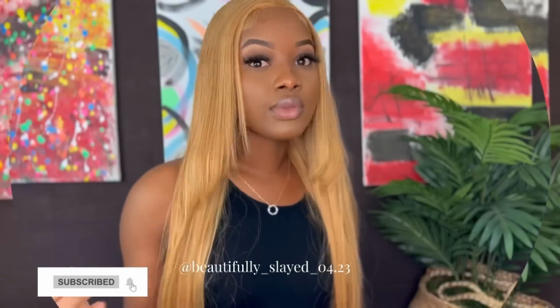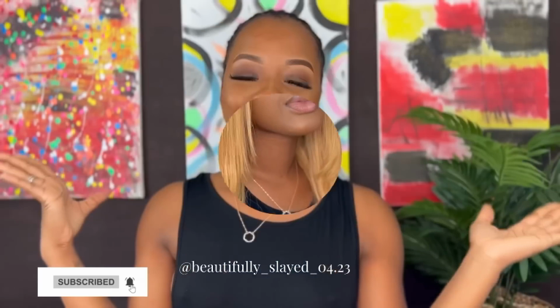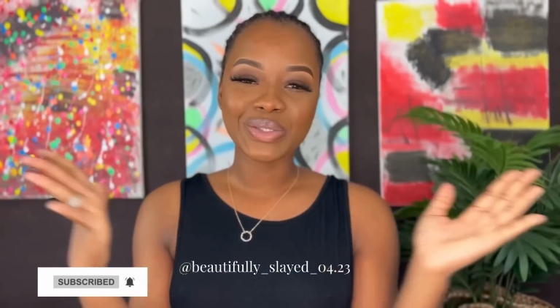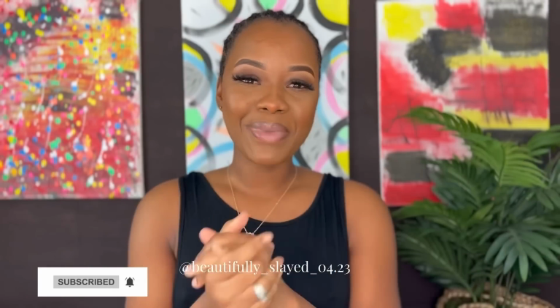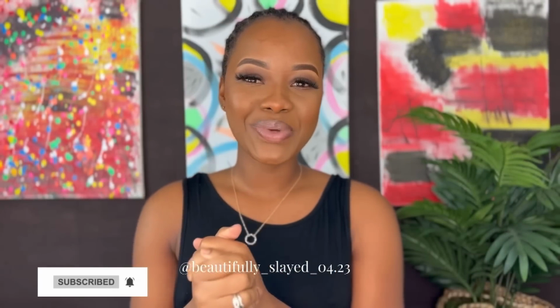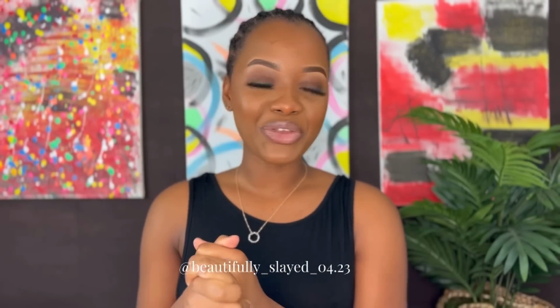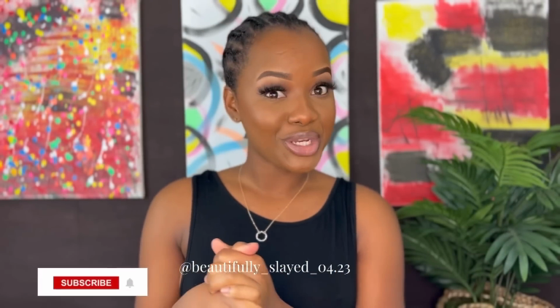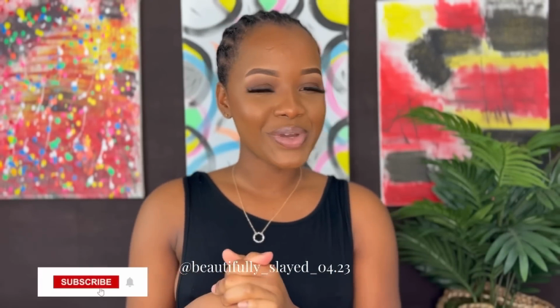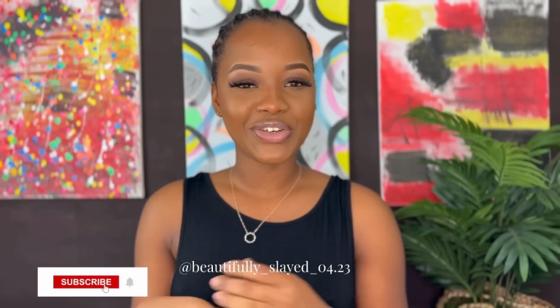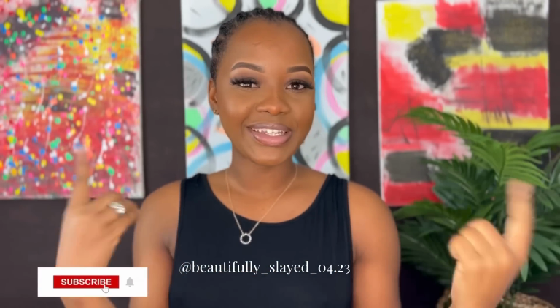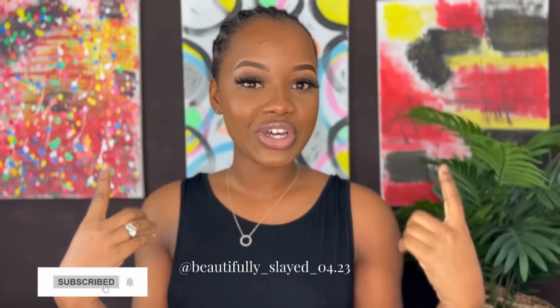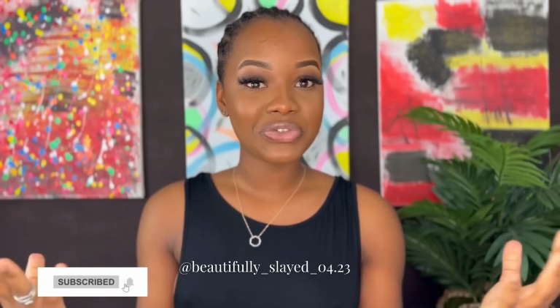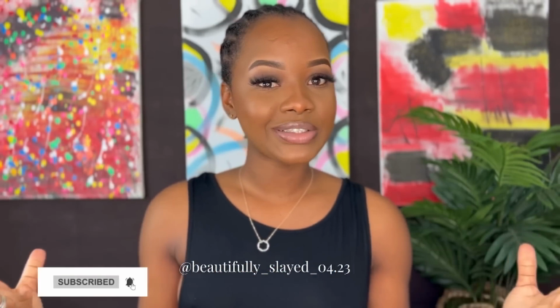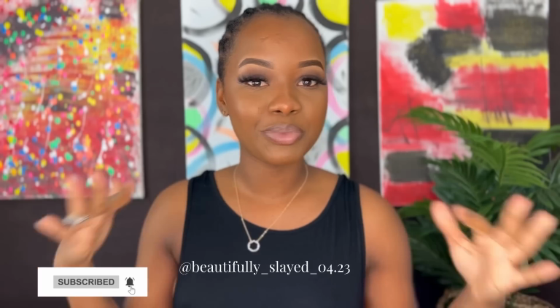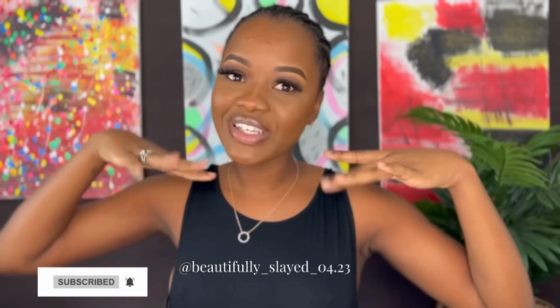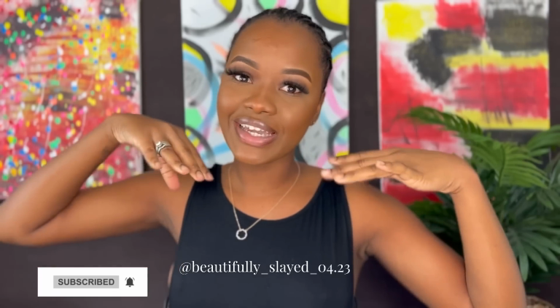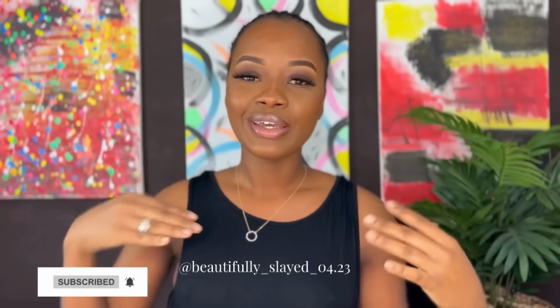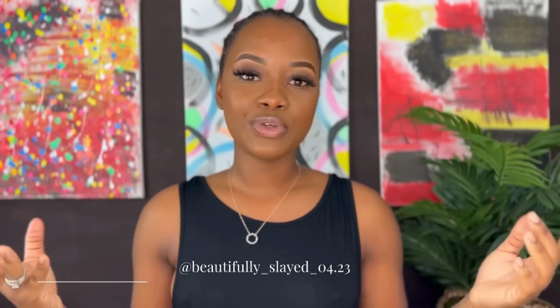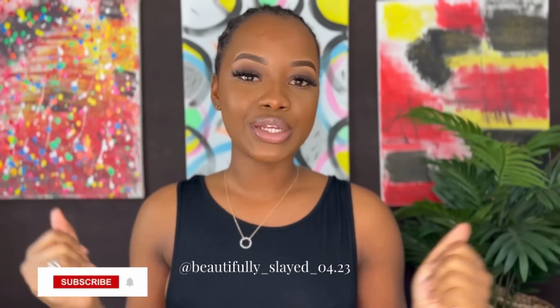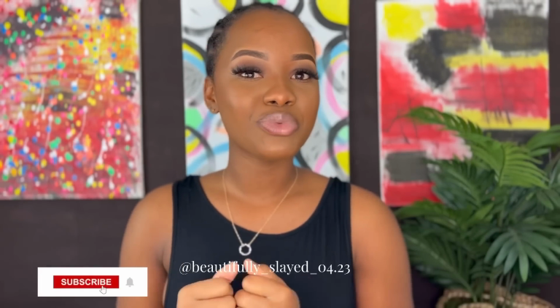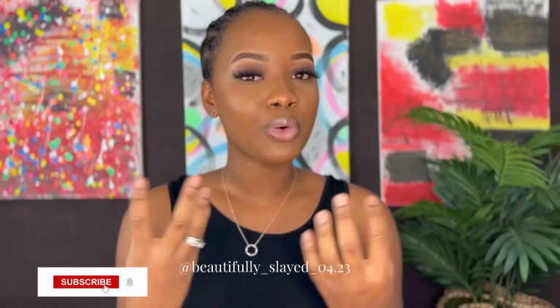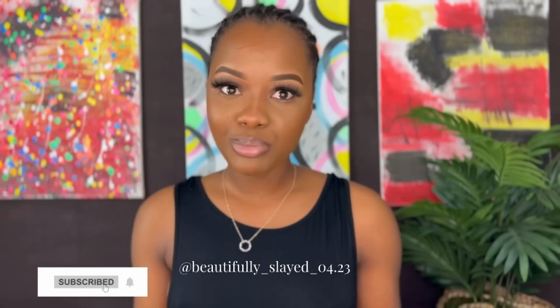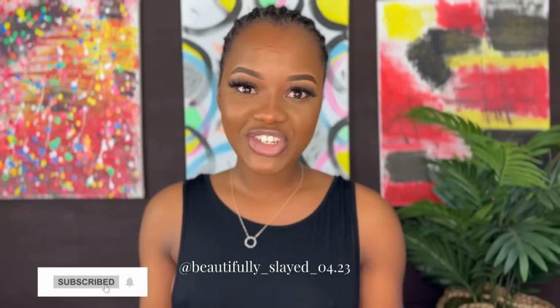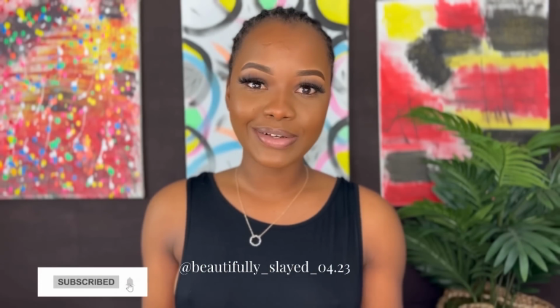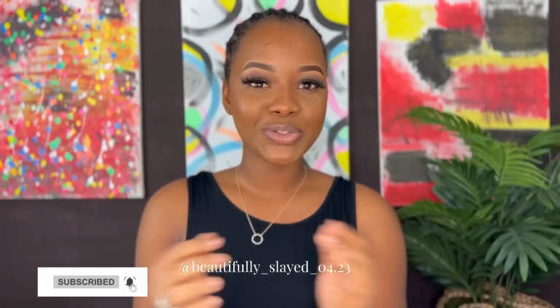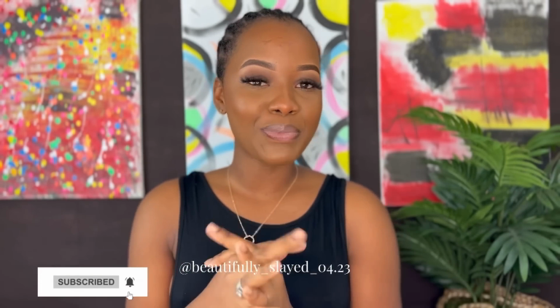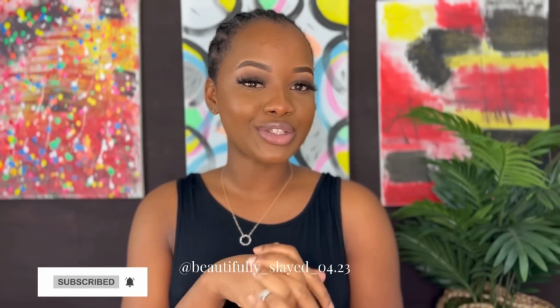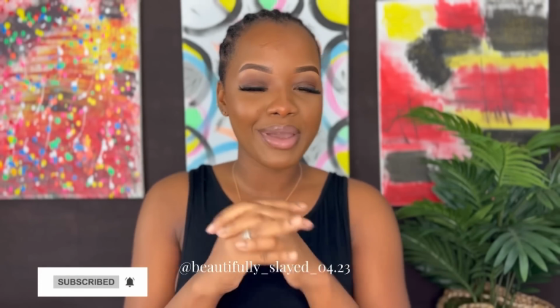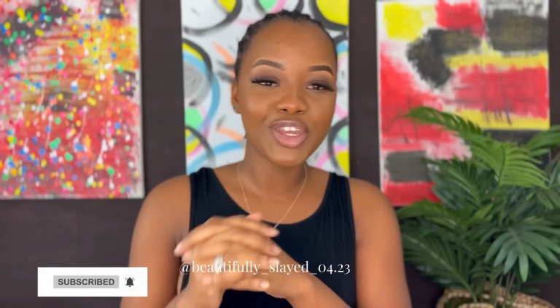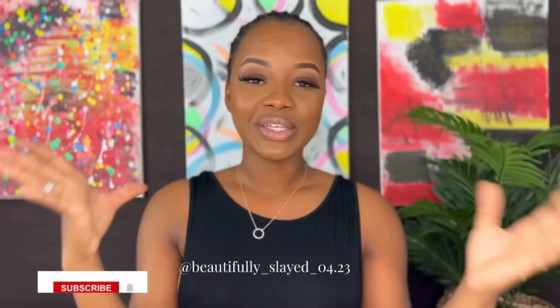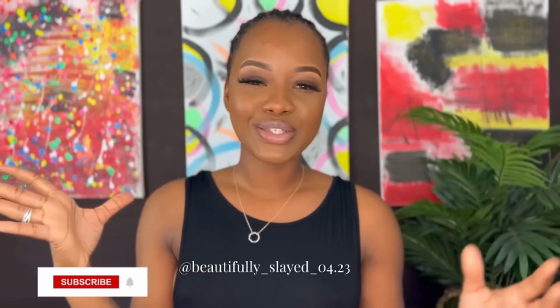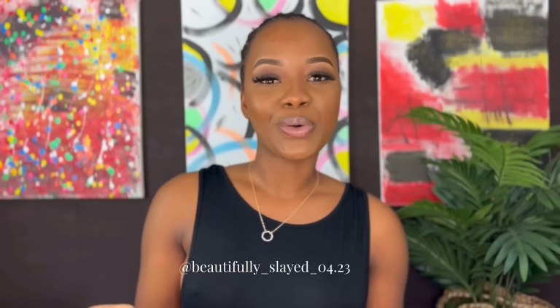Welcome back to another video, it's your girl Khadija and you just logged on to Beautifully Slayed. If you are a new subscriber, welcome to my channel — I do hope y'all enjoy my videos.